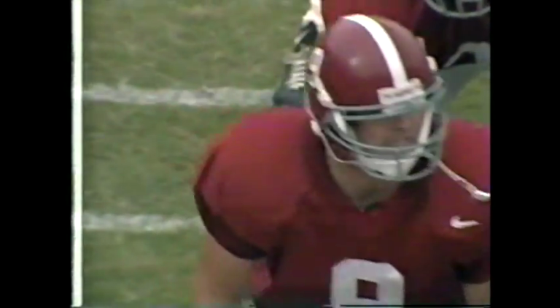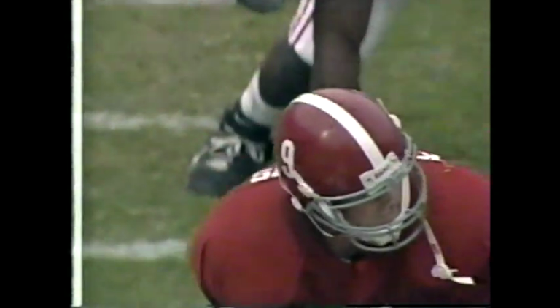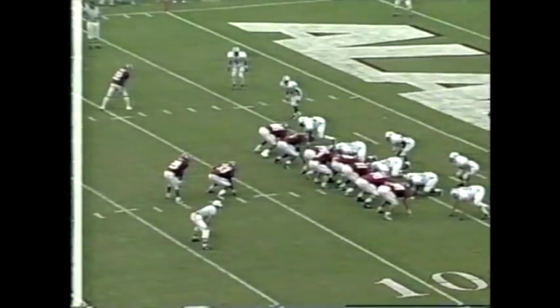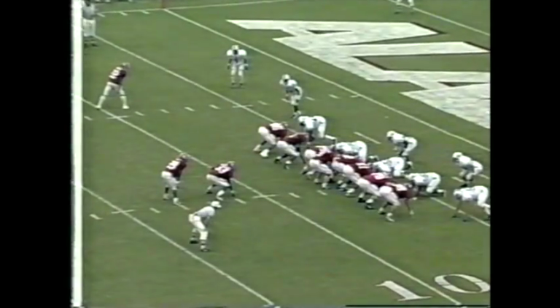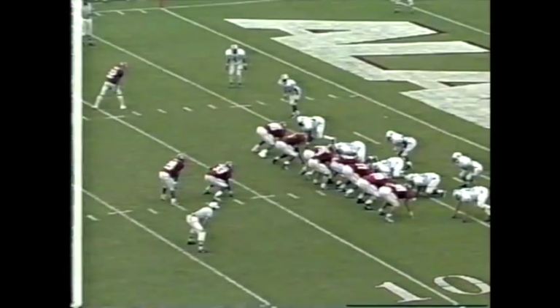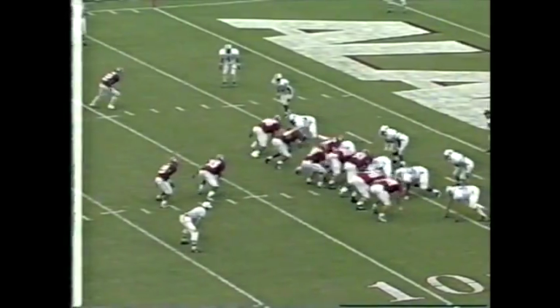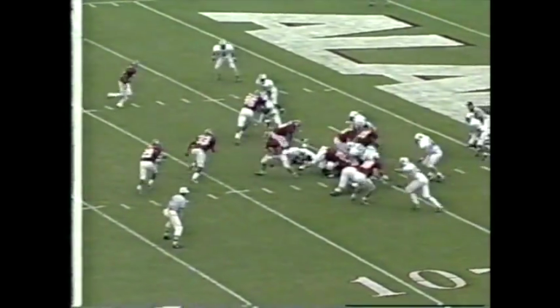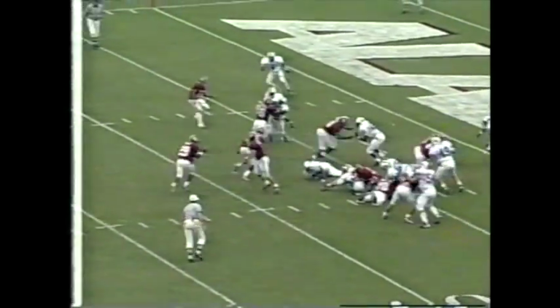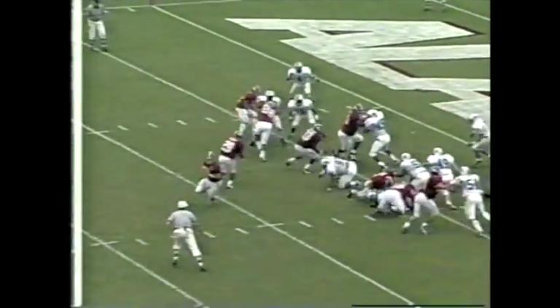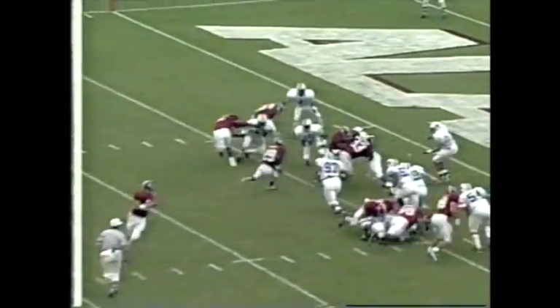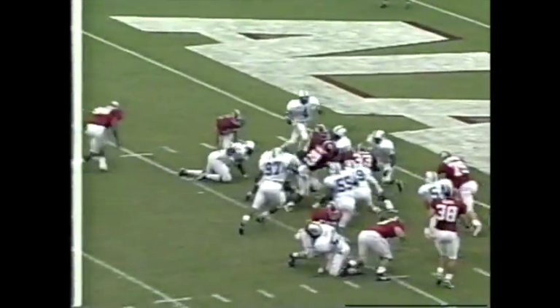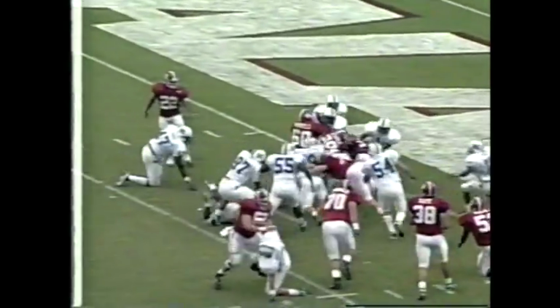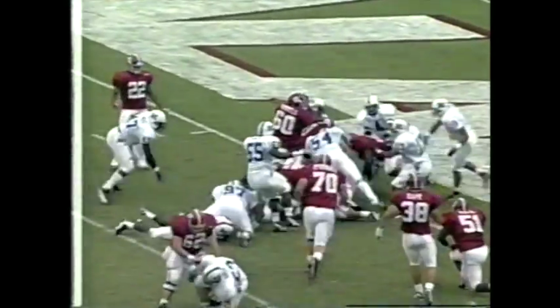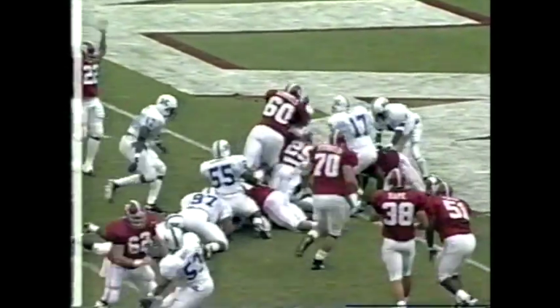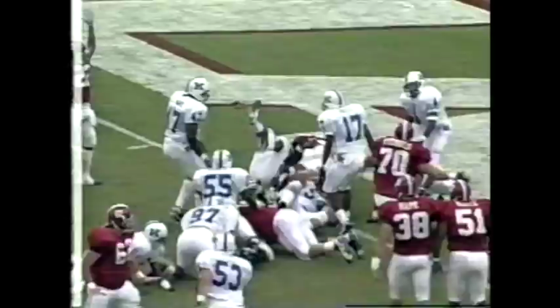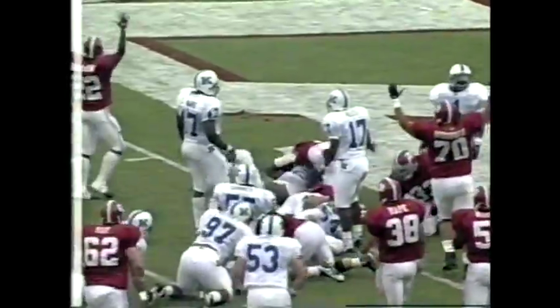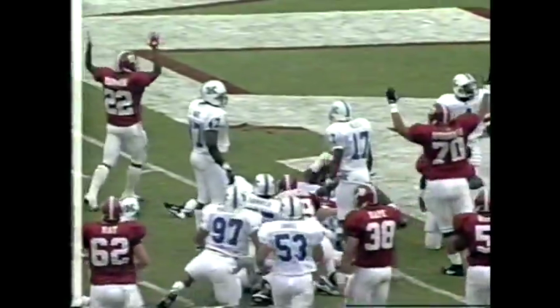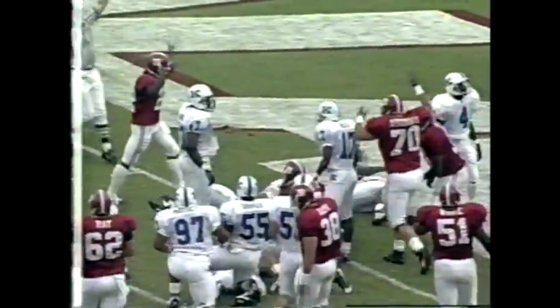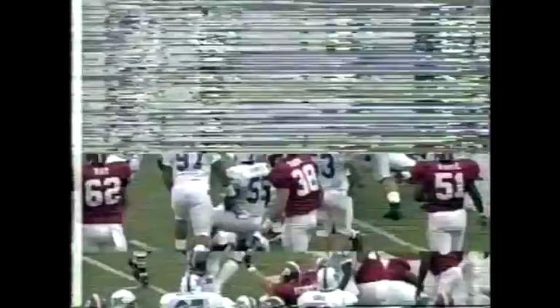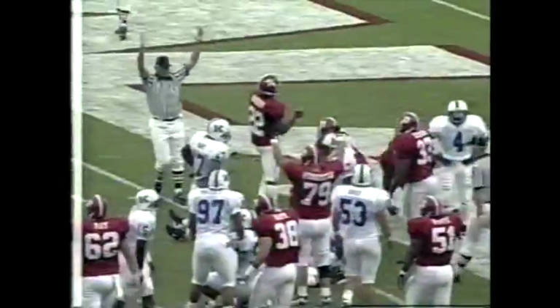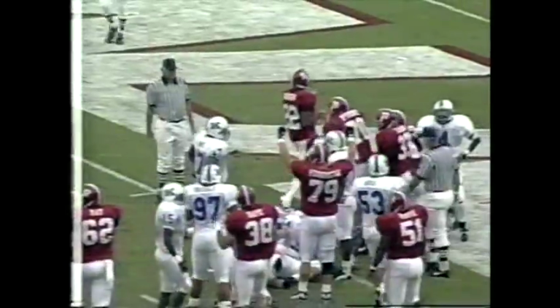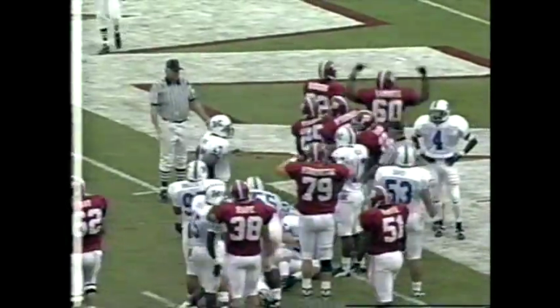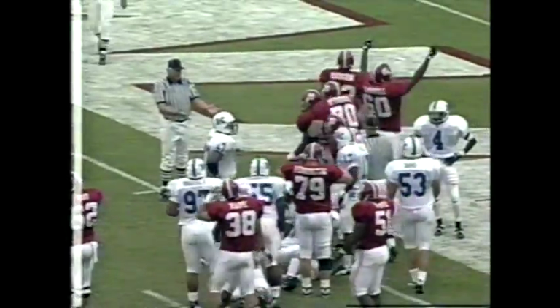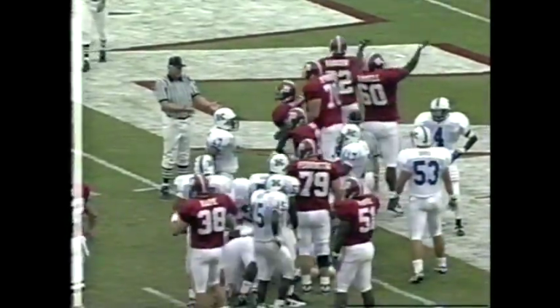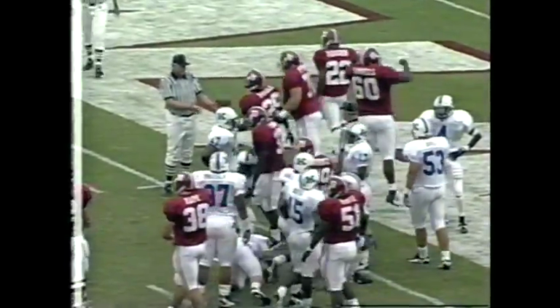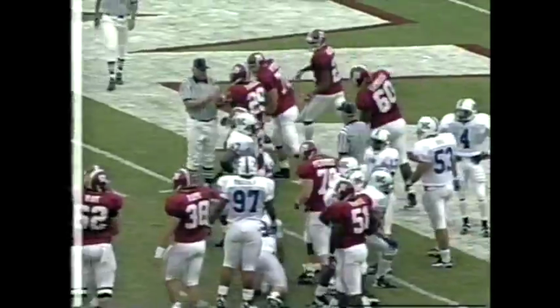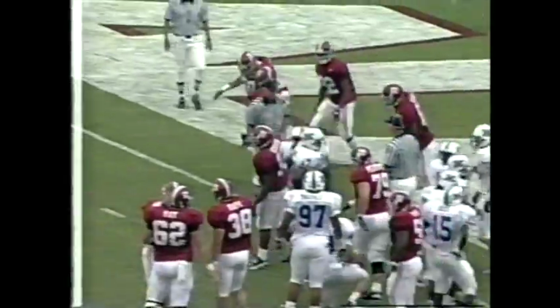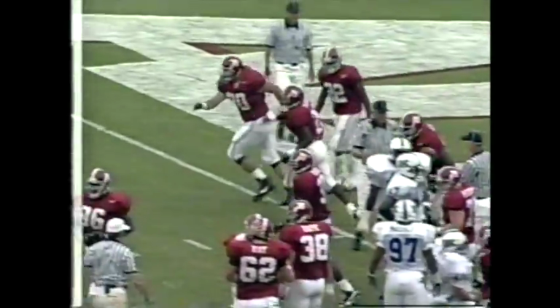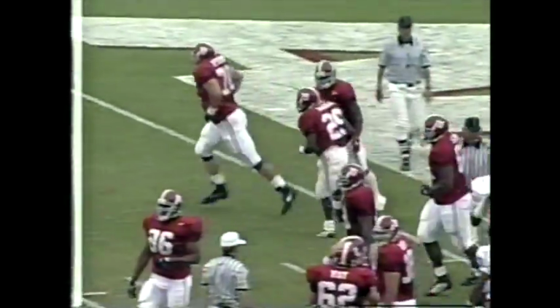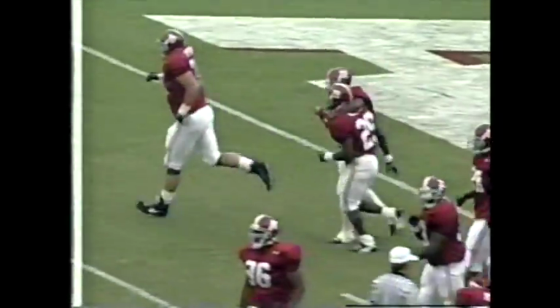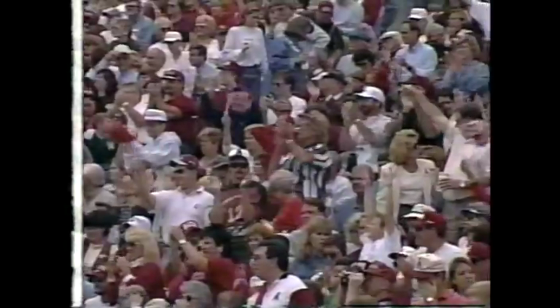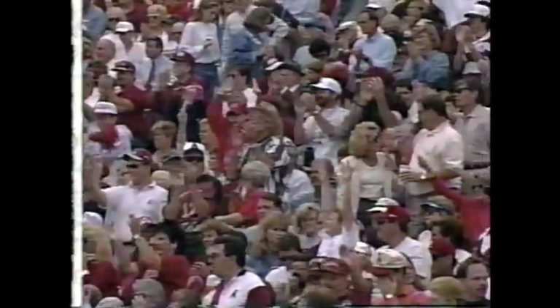Two tight ends, two backs now — kind of an attack formation. A good touchdown, Dennis Riddle. Touchdown Alabama. Four touchdowns for Dennis Riddle in the third quarter.